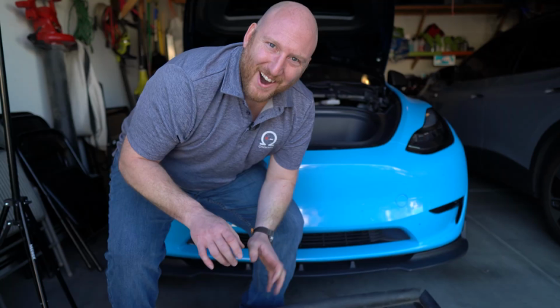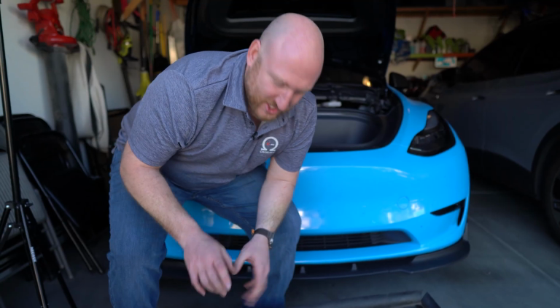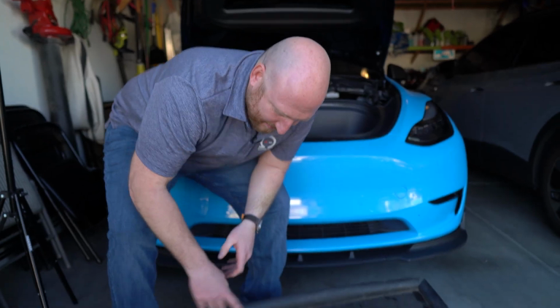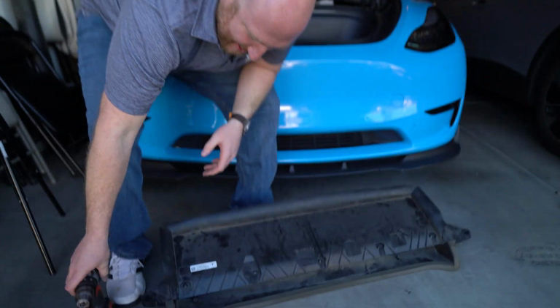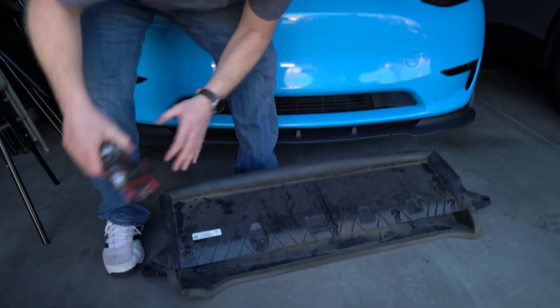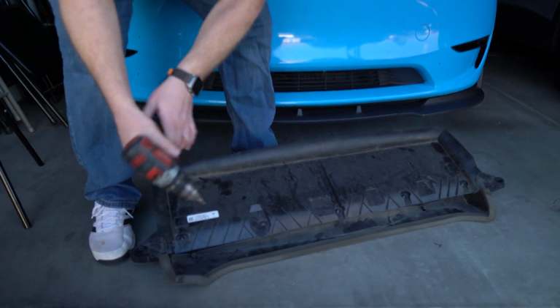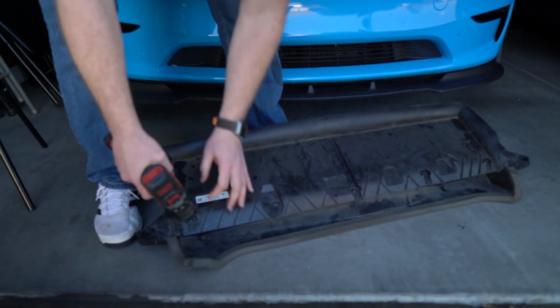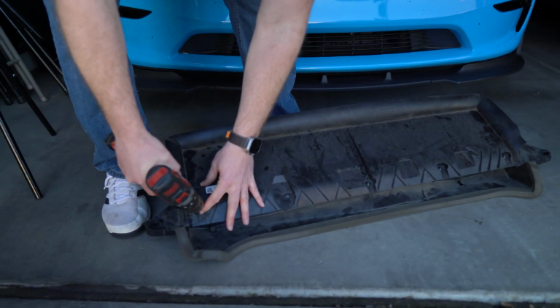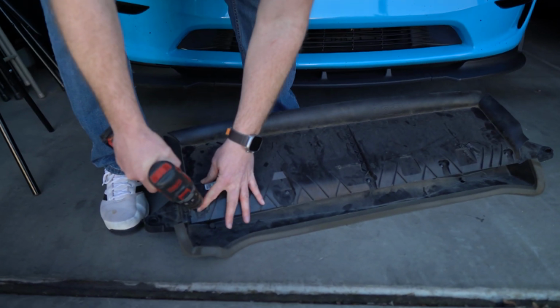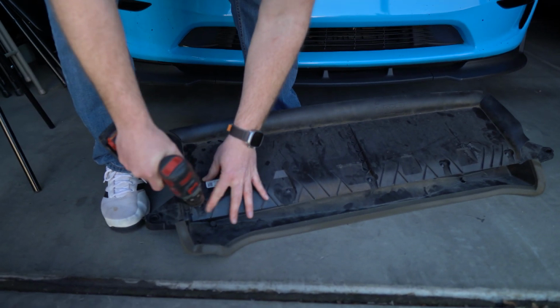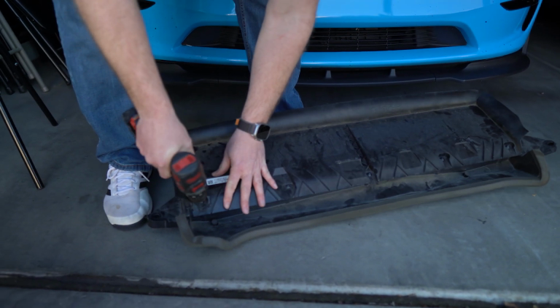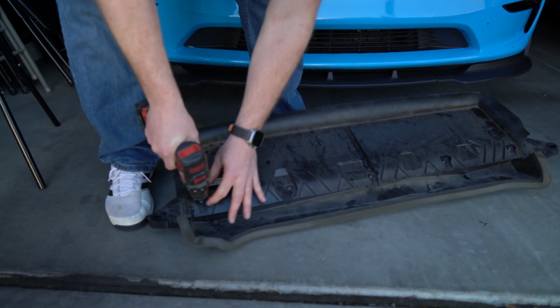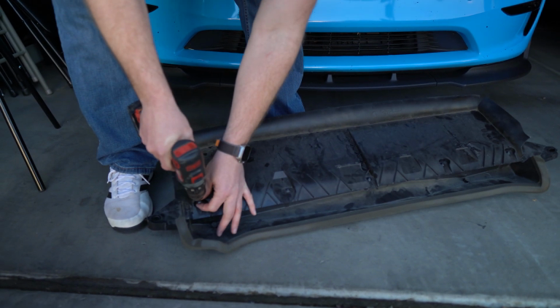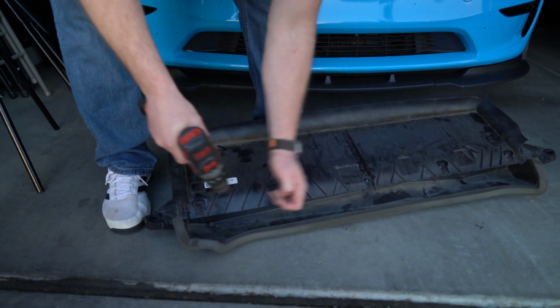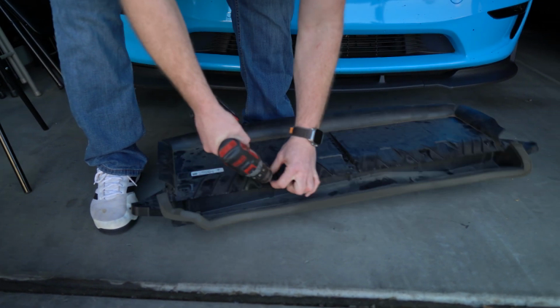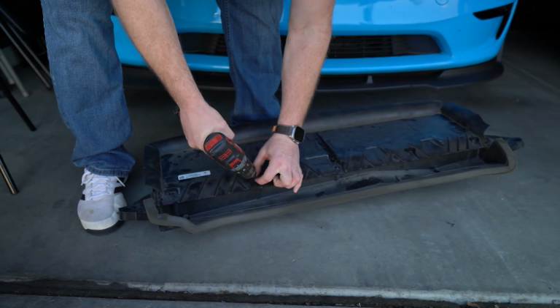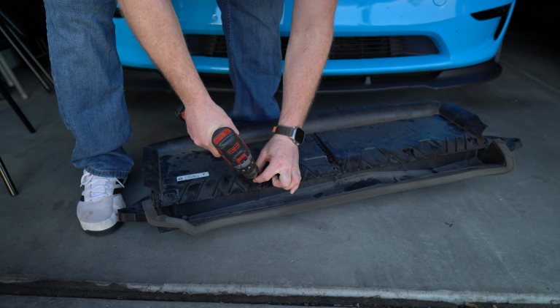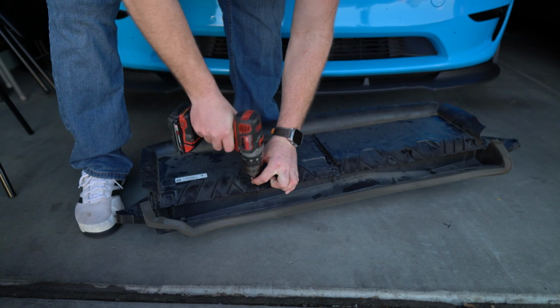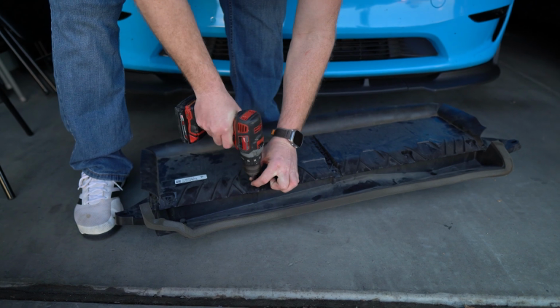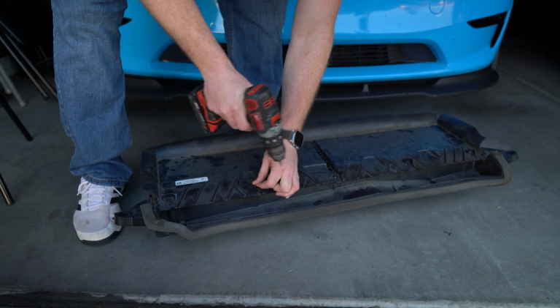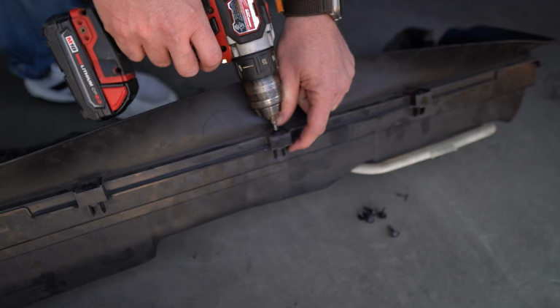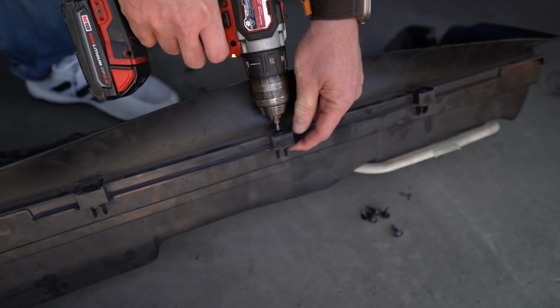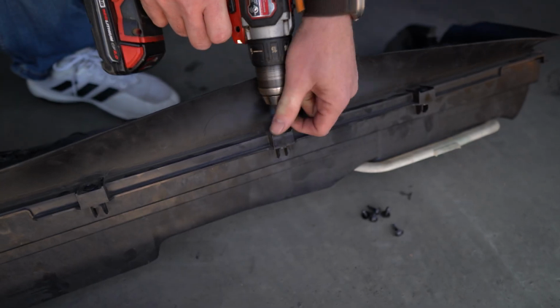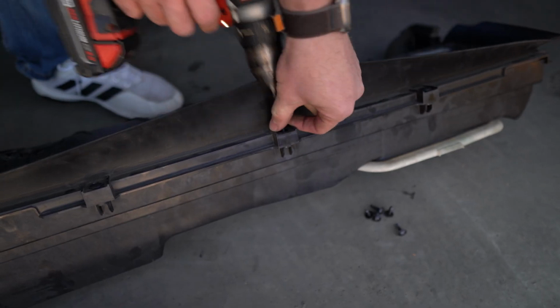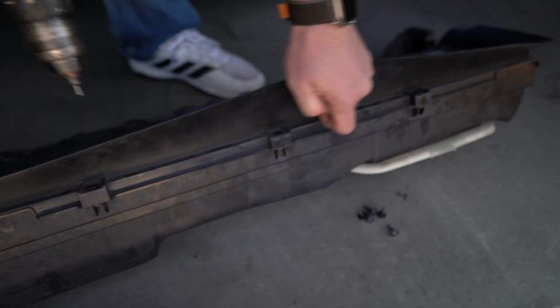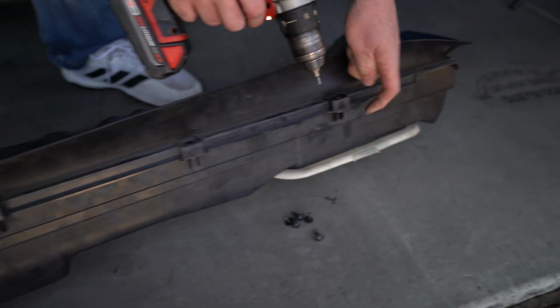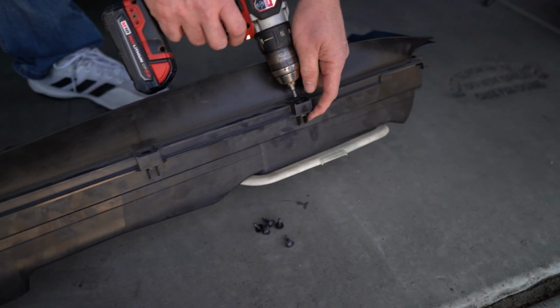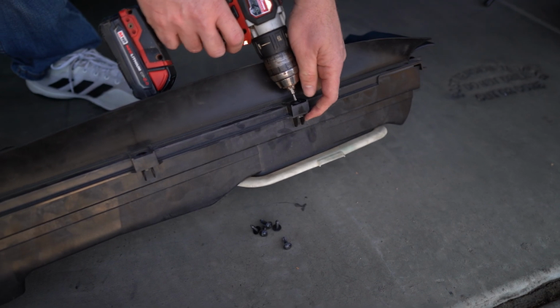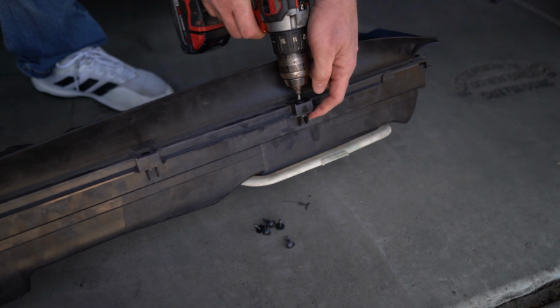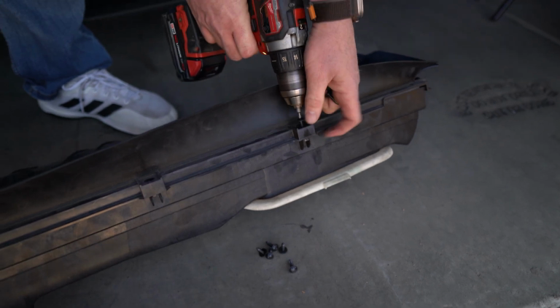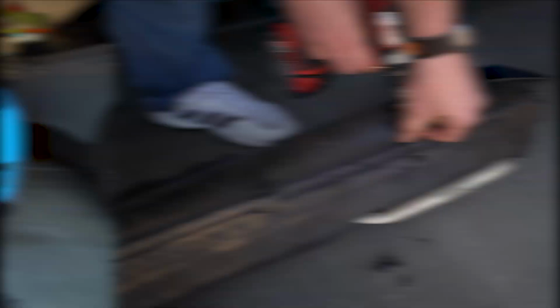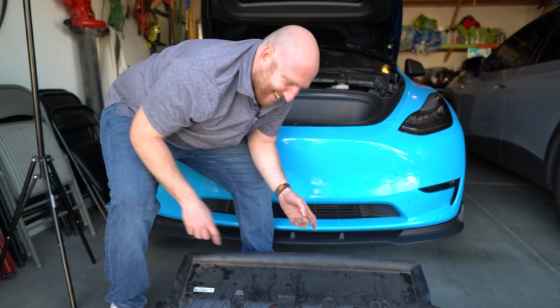There's a total of 10 screws you're going to remove. They're all T15. You can use a power tool to accelerate the process, of course.